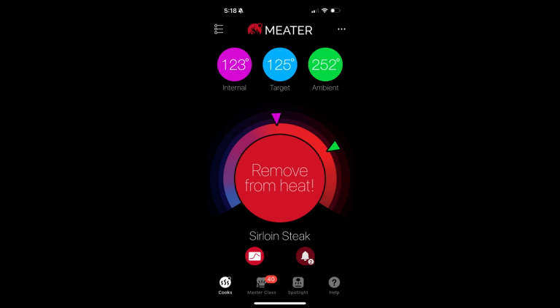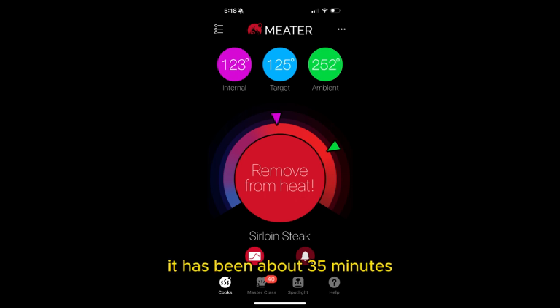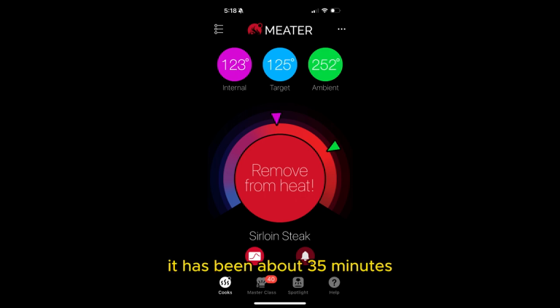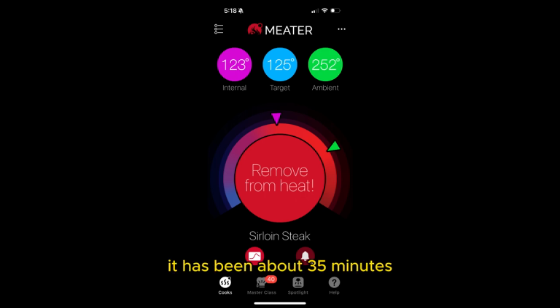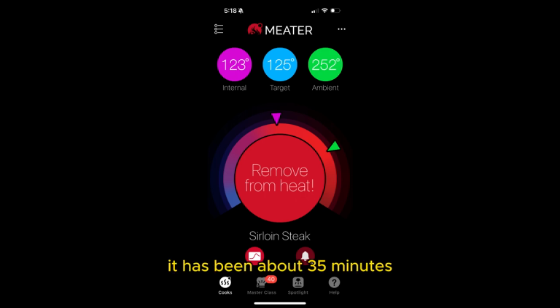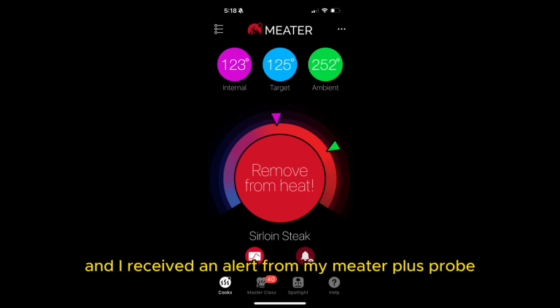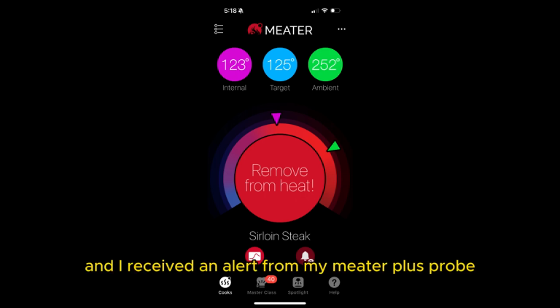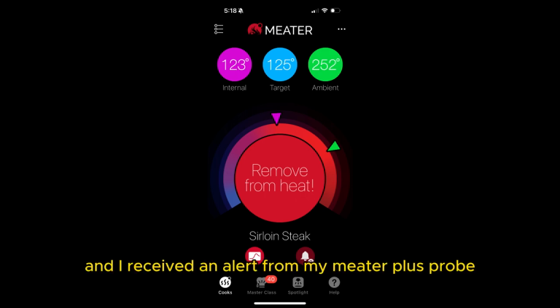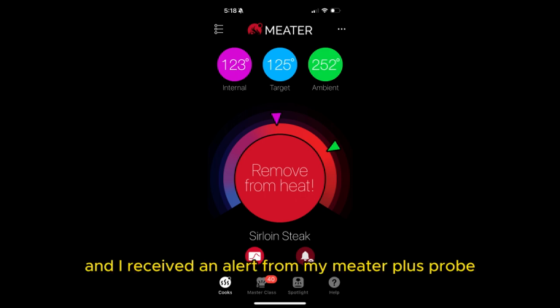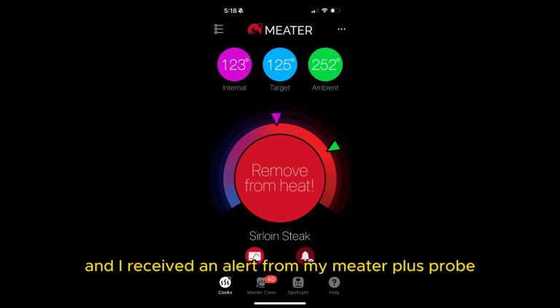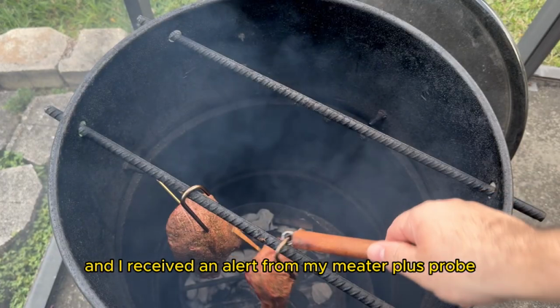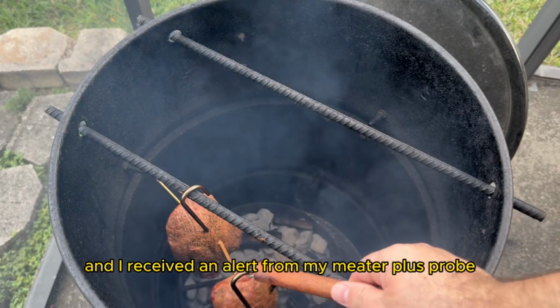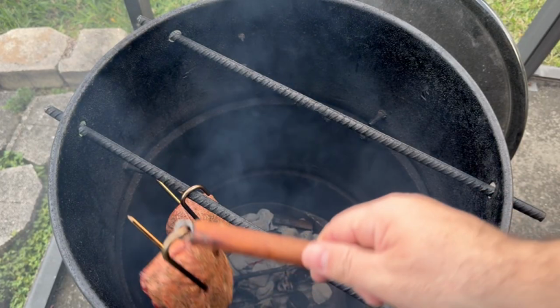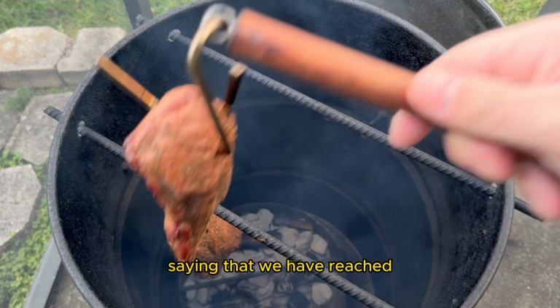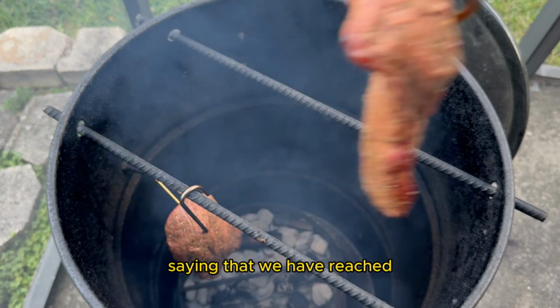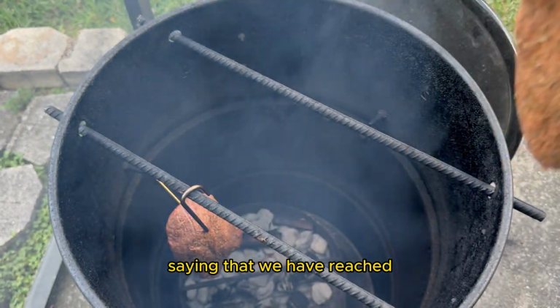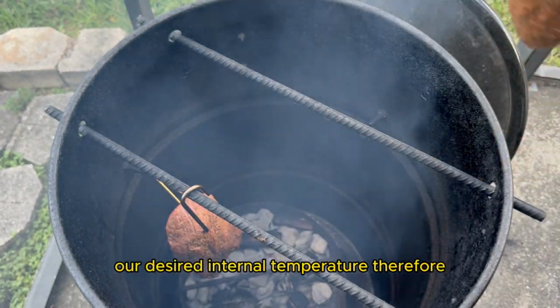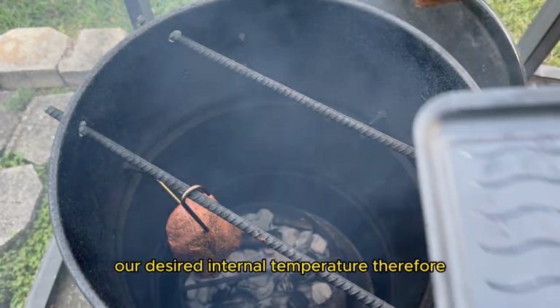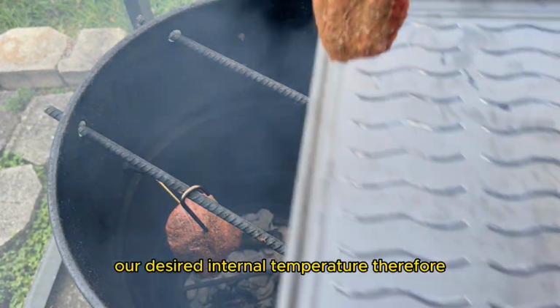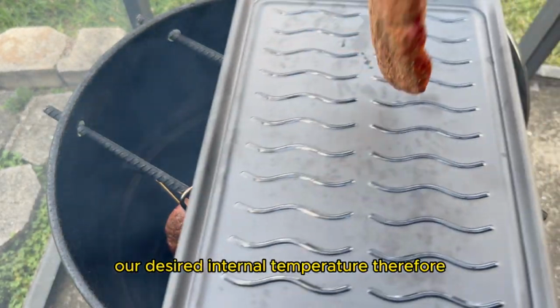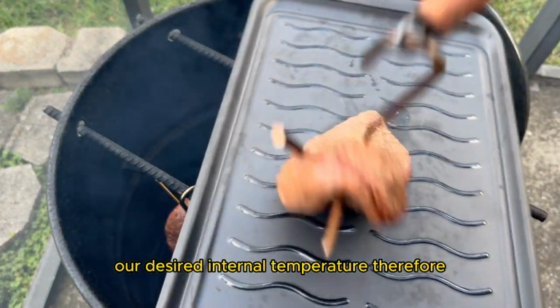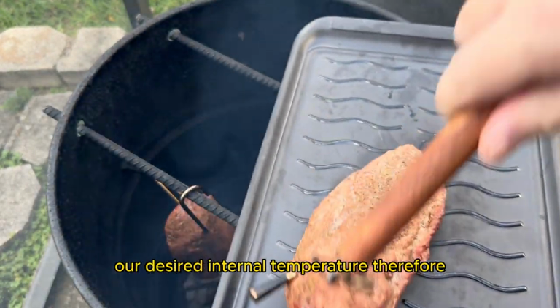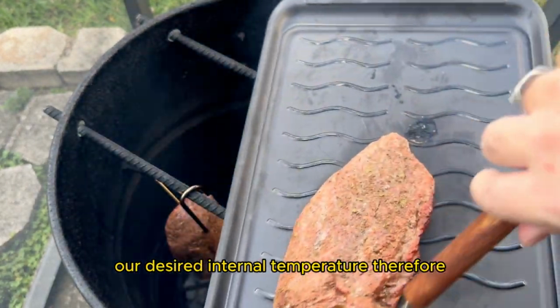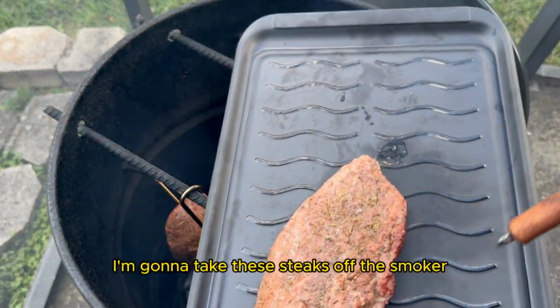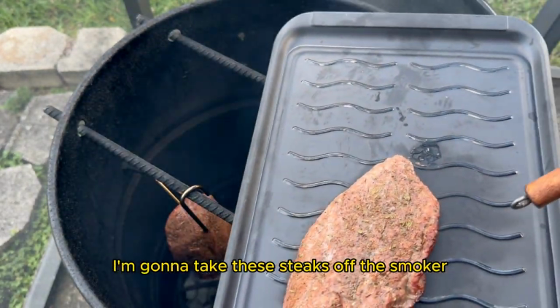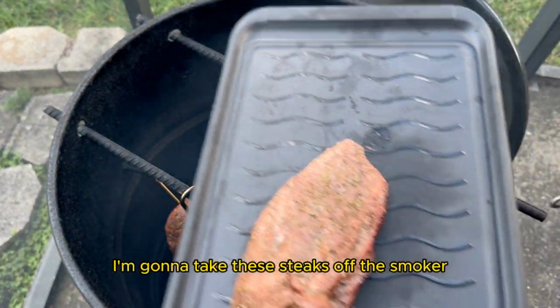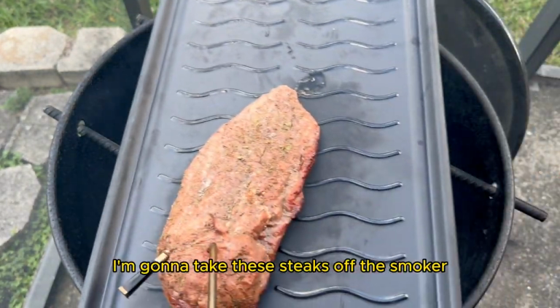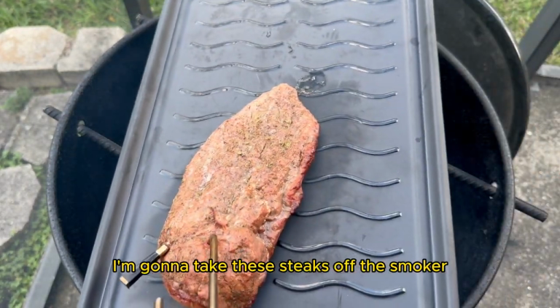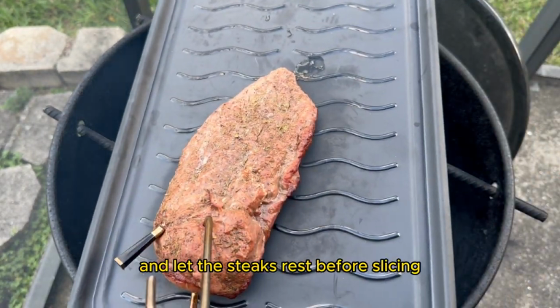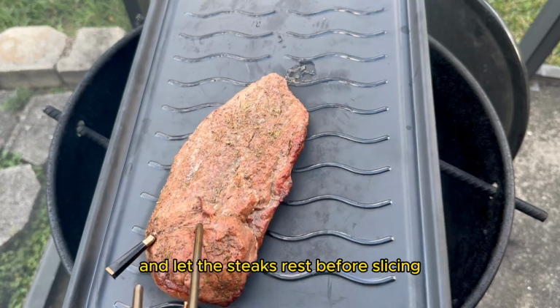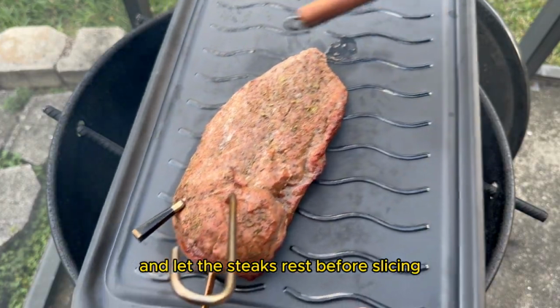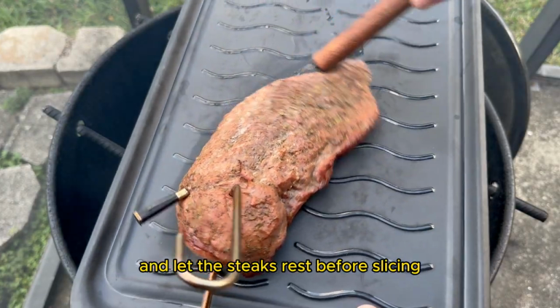It has been about 35 minutes and I received an alert from my Meater Plus probe saying that we have reached our desired internal temperature. Therefore, I'm going to take these steaks off the smoker and let them rest before slicing.